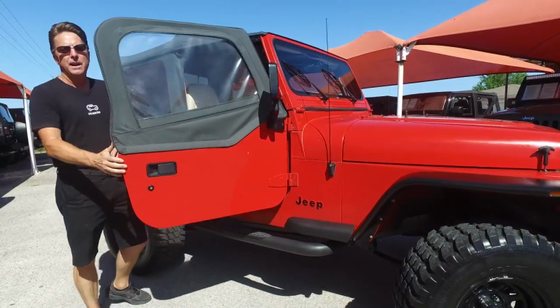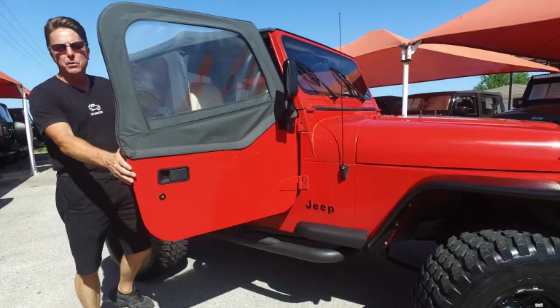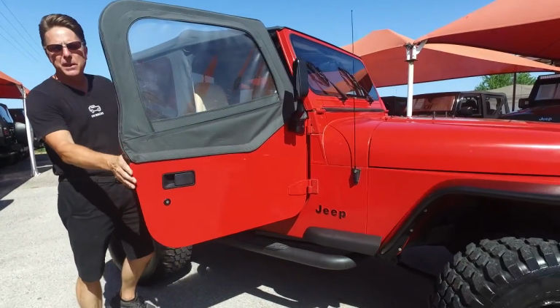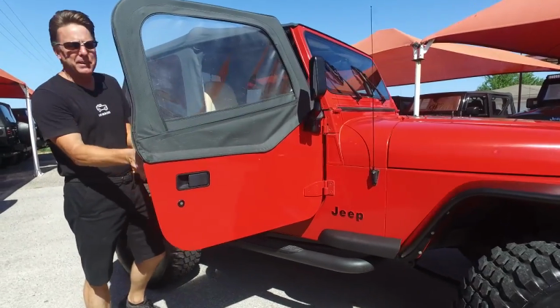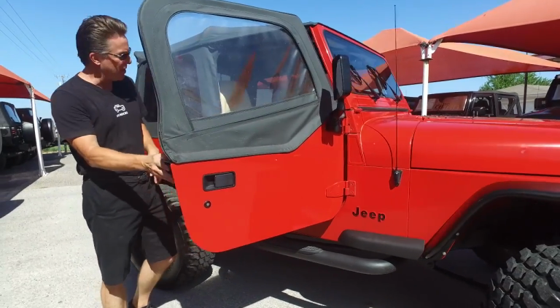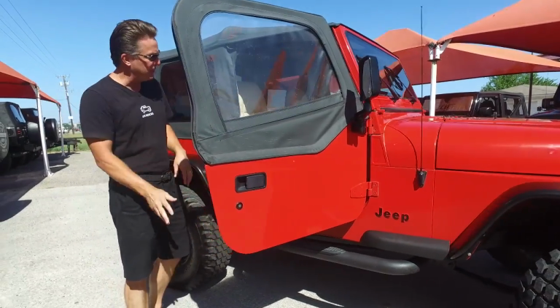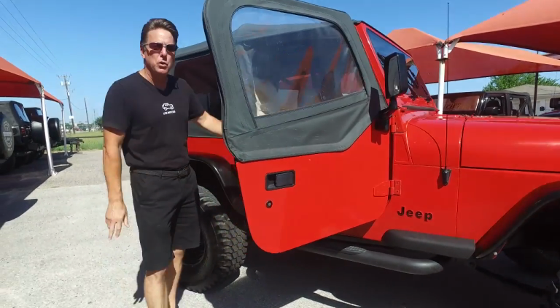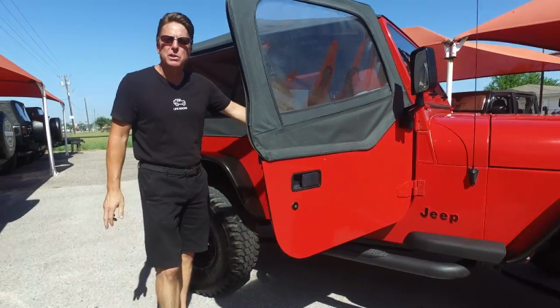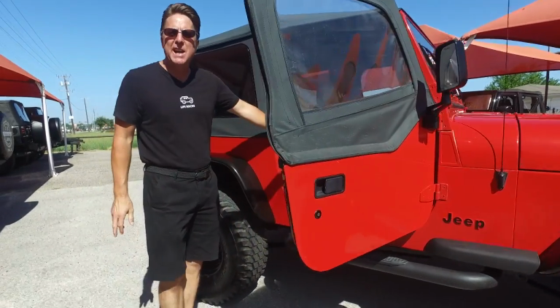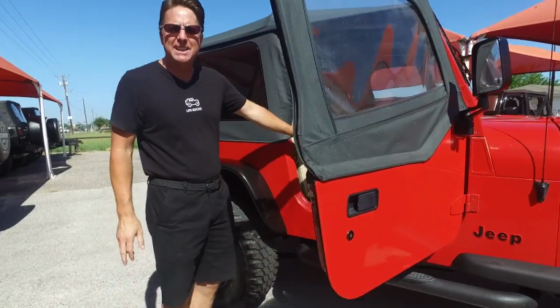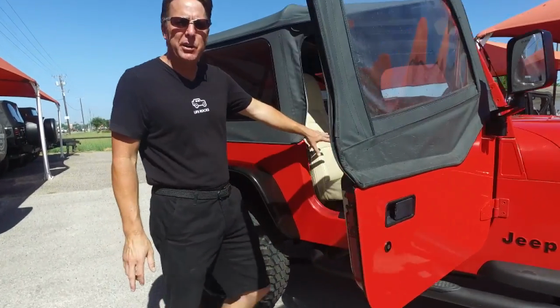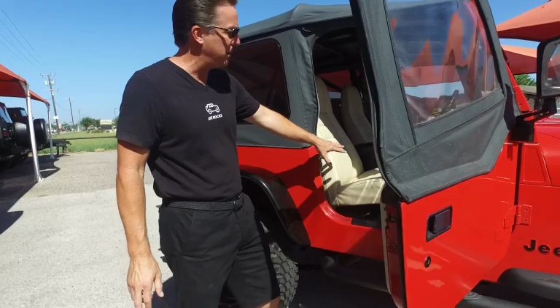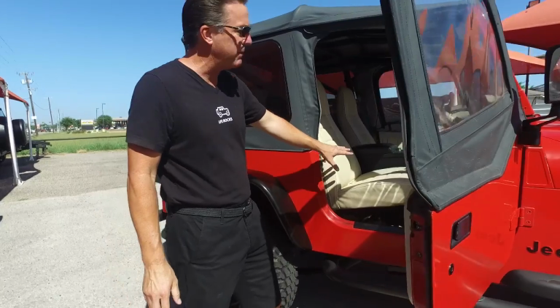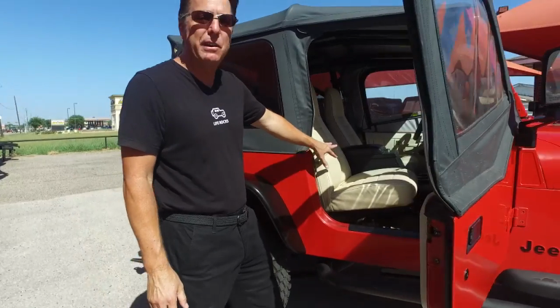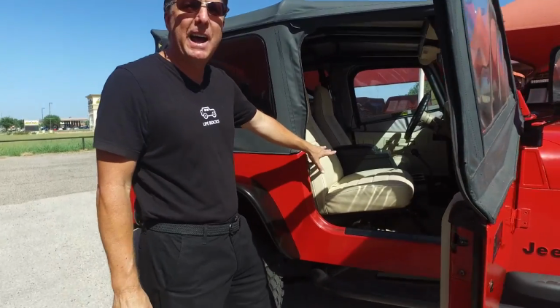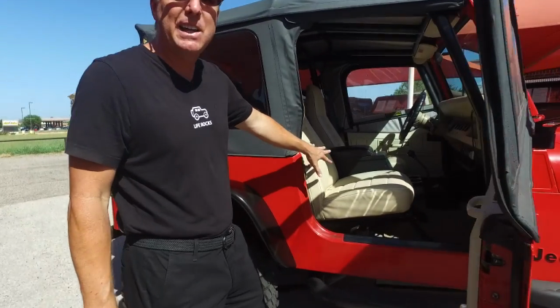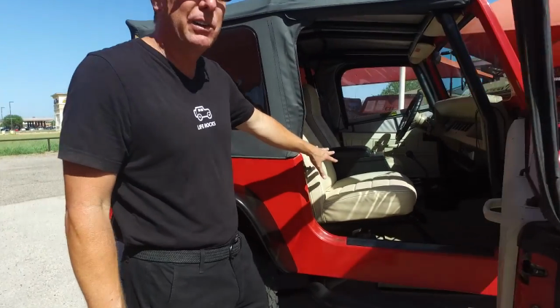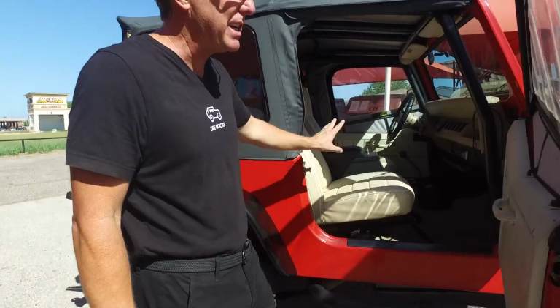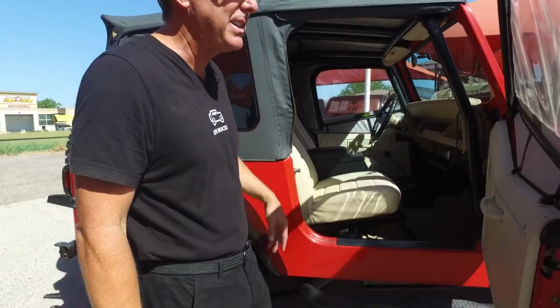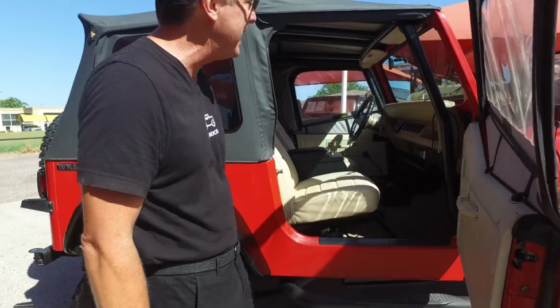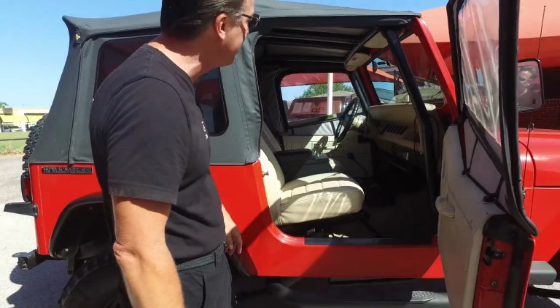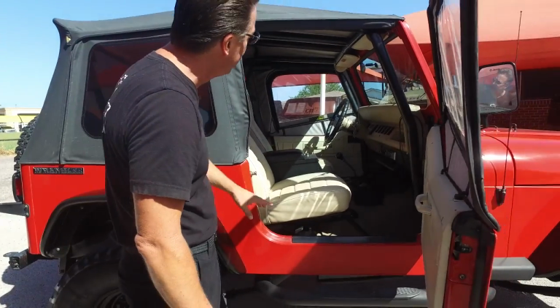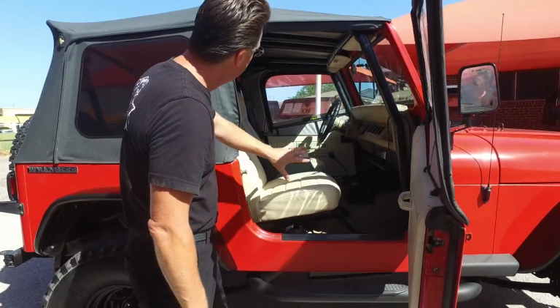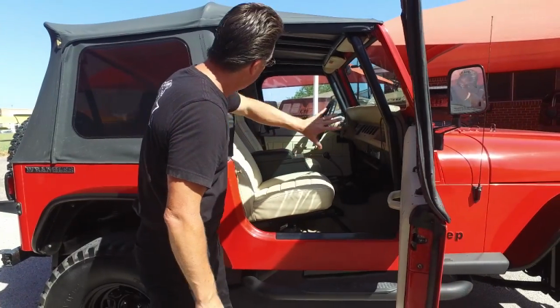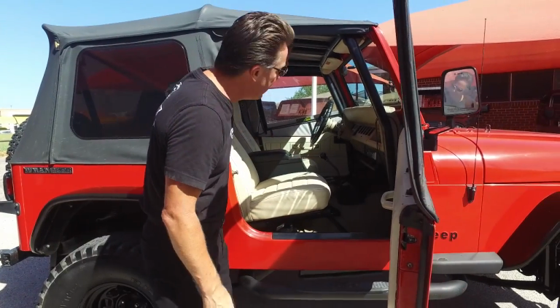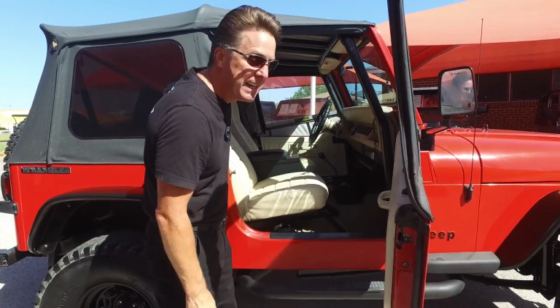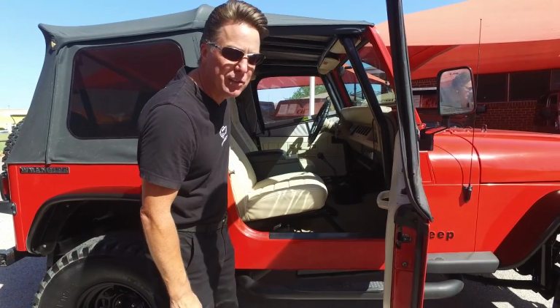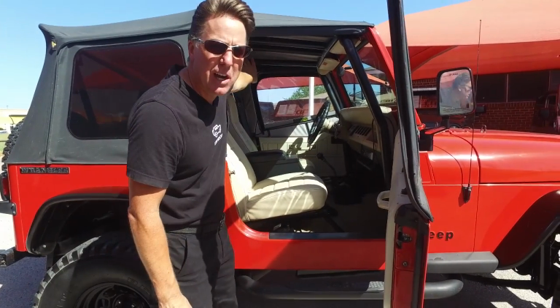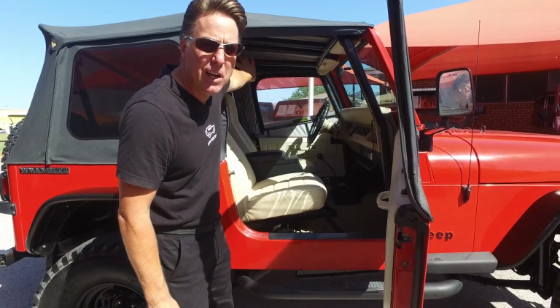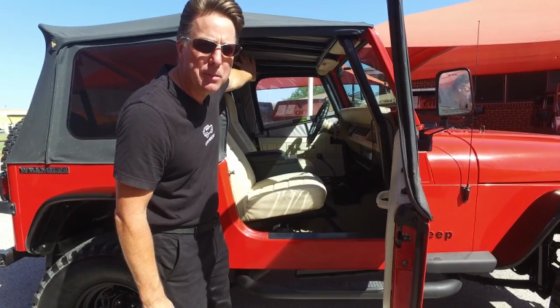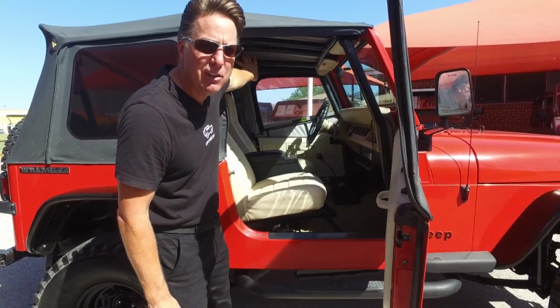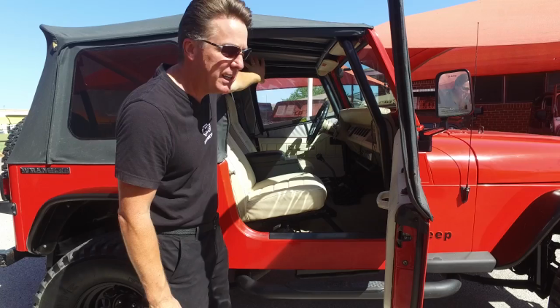Another rare thing about this Jeep is it was ordered with sand interior, which is a very light color — nice in the heat. It also has a very nicely done custom cage.